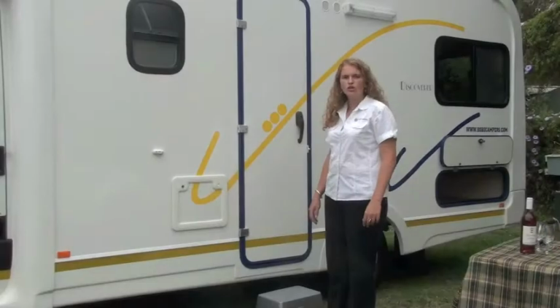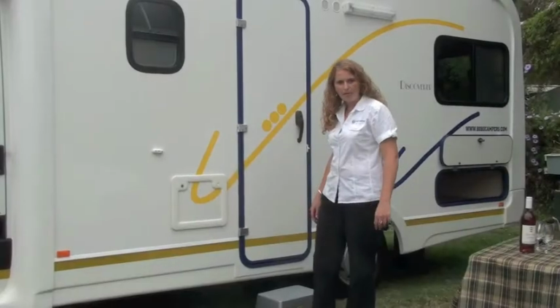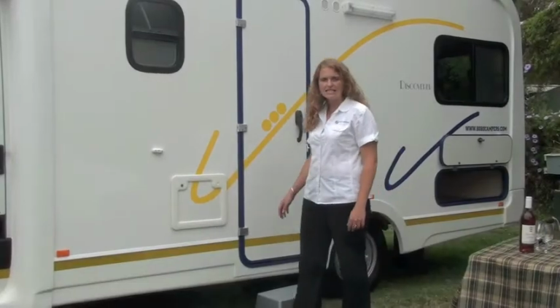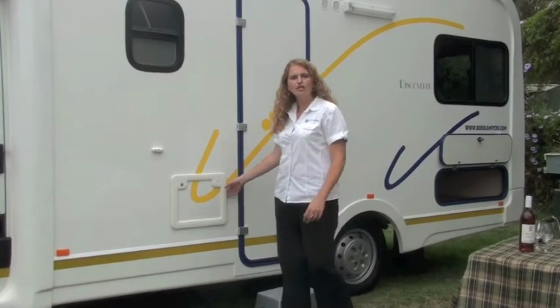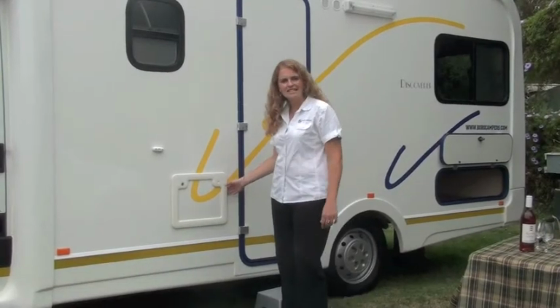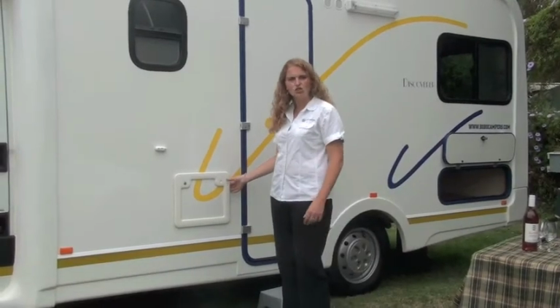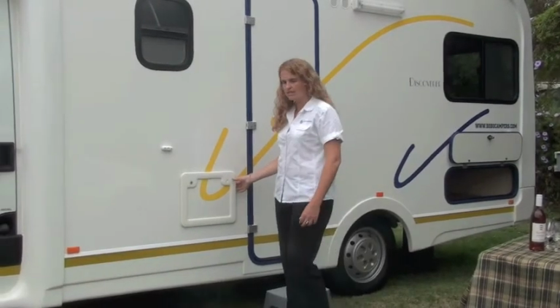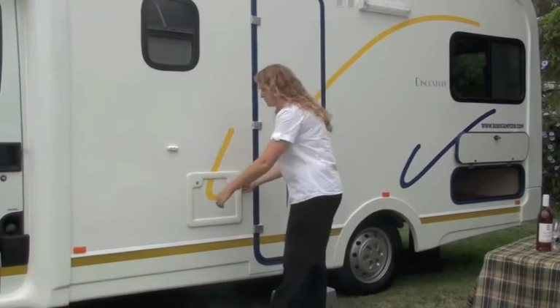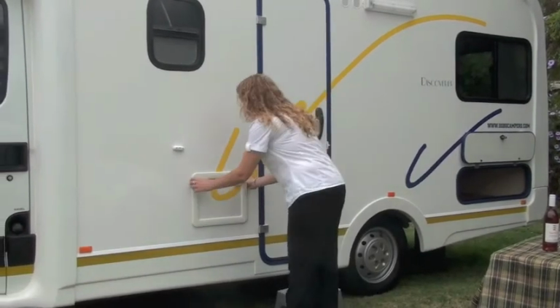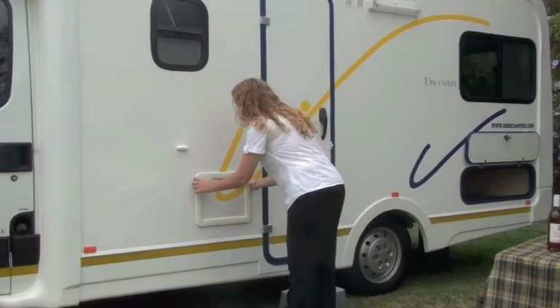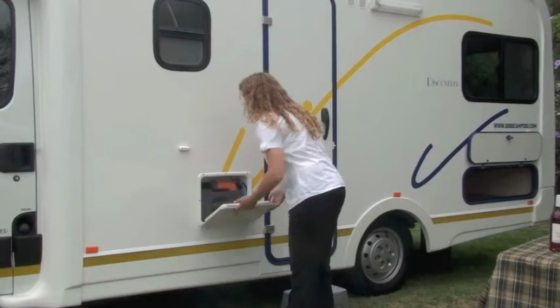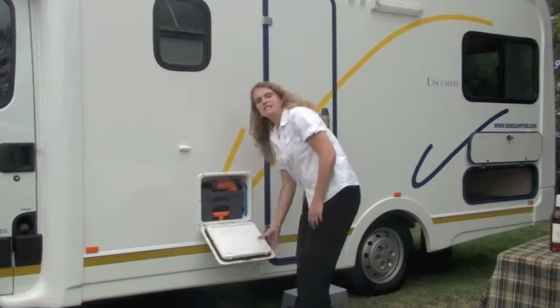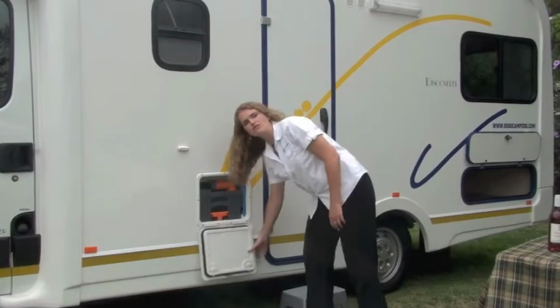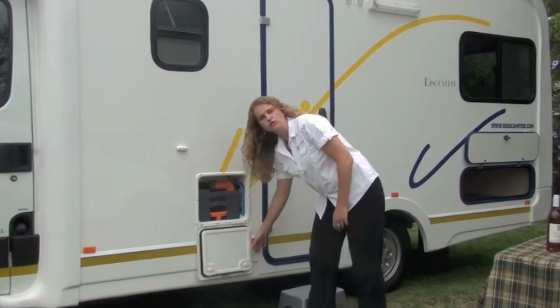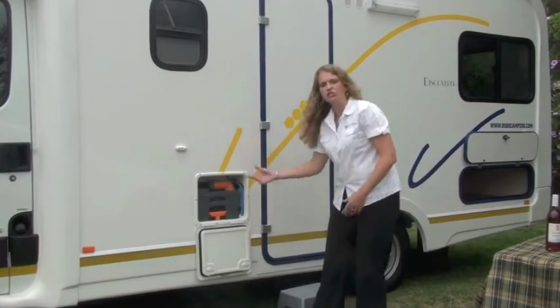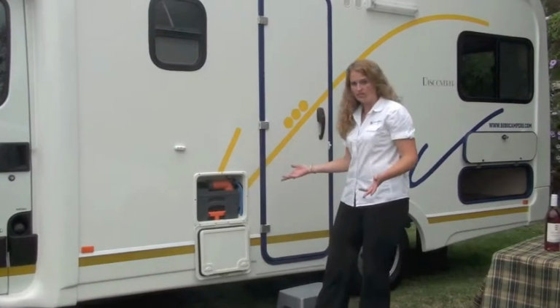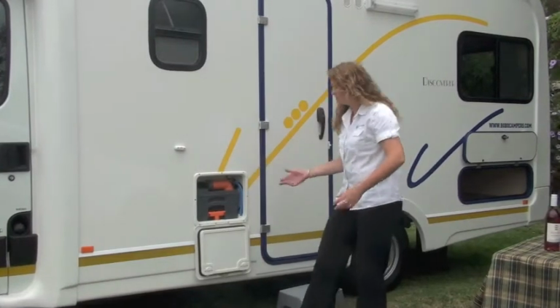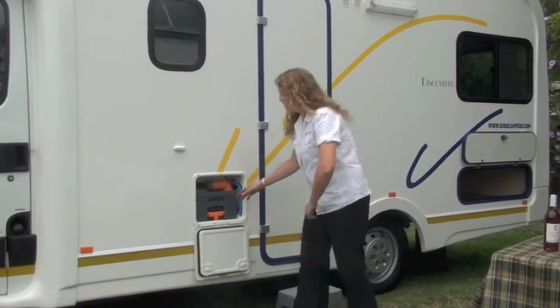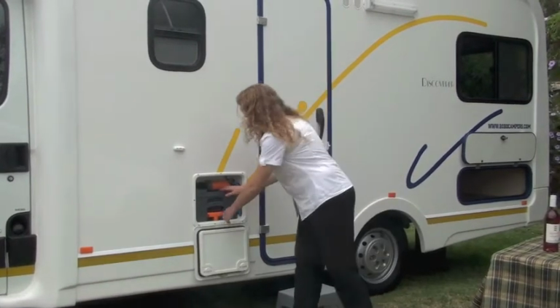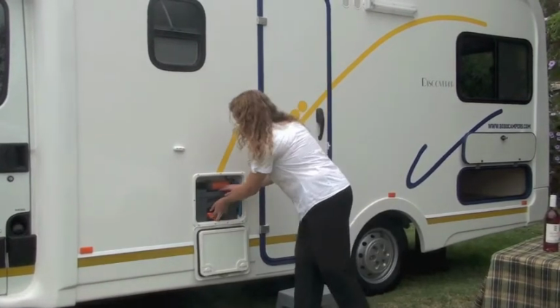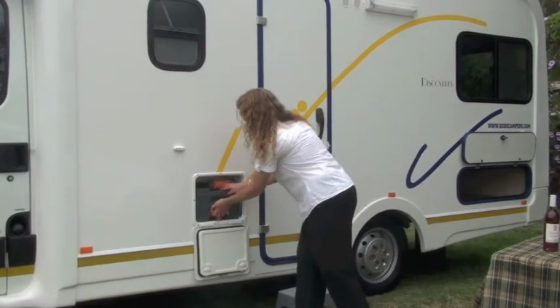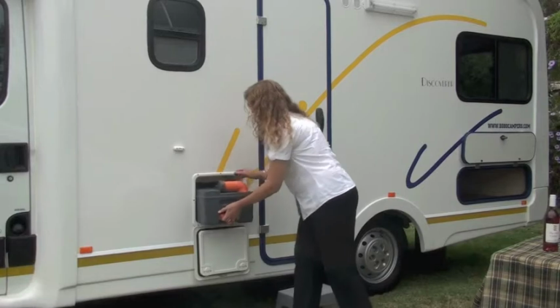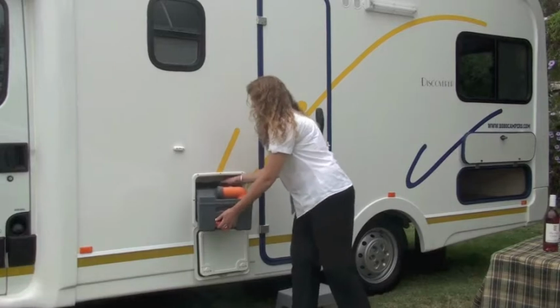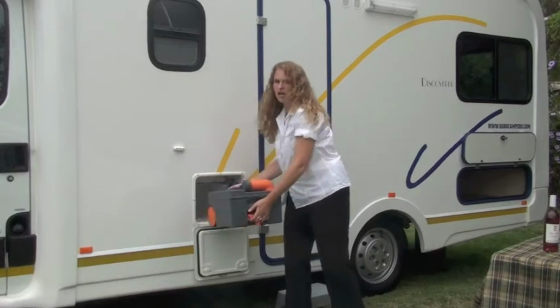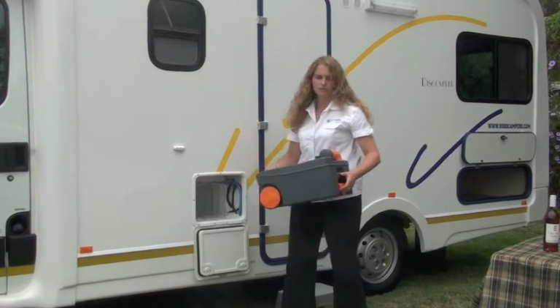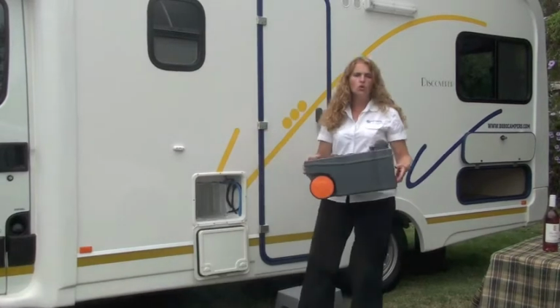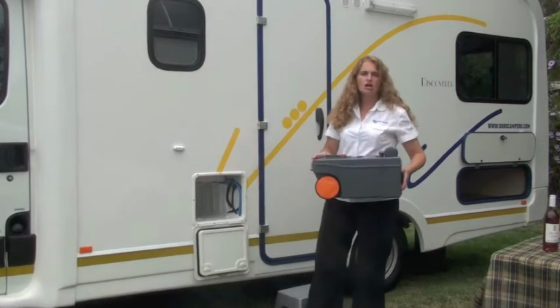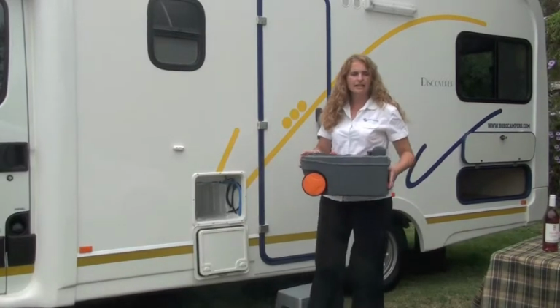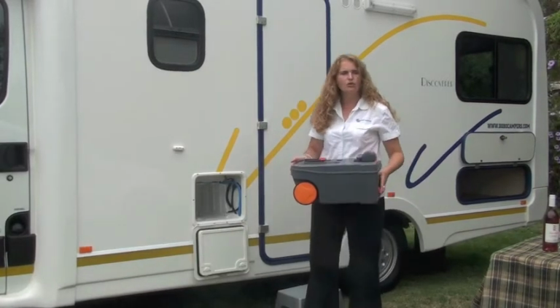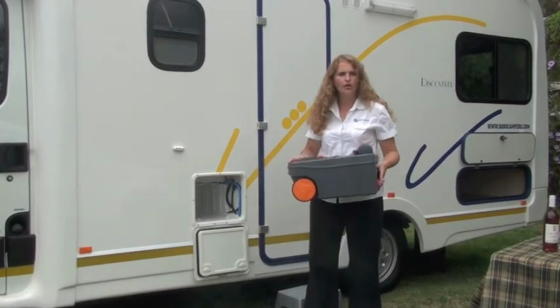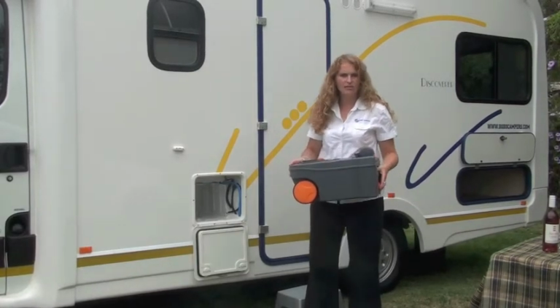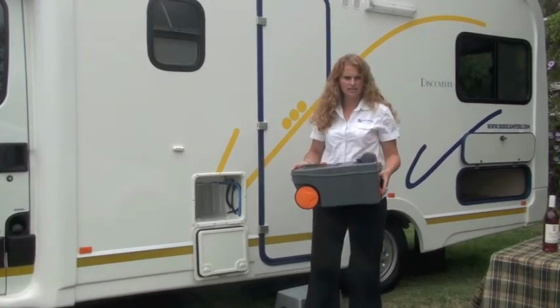Your camper has a chemical cassette toilet. When your cassette is full you need to empty it. All you need to do is pull your cassette out. Always ask at the campsite where you can empty this.